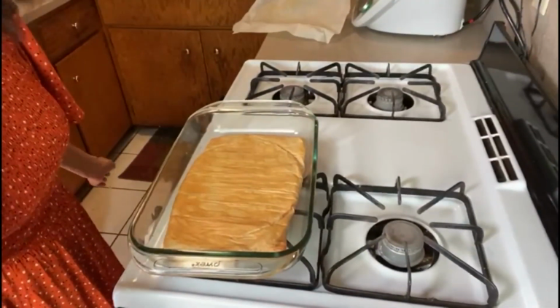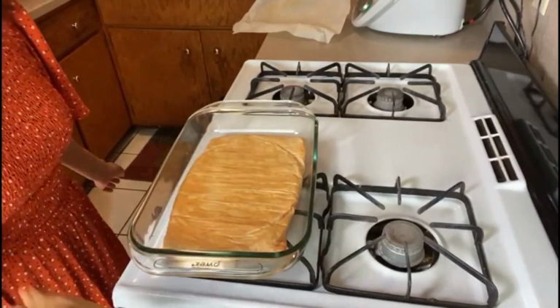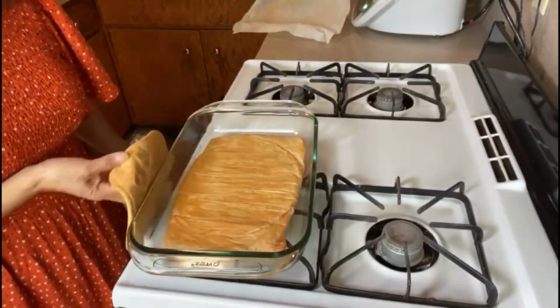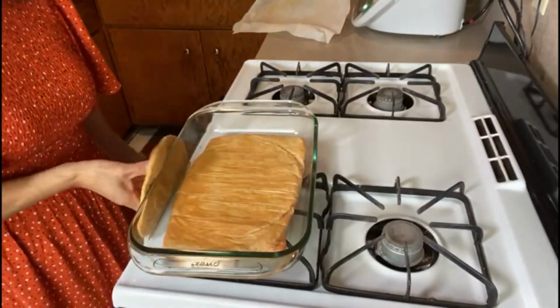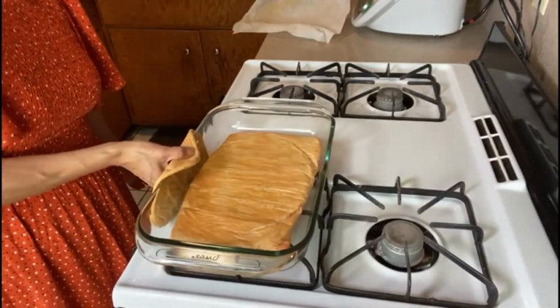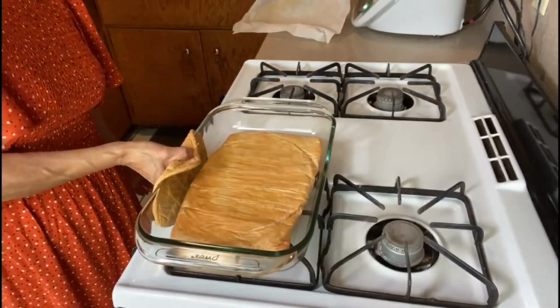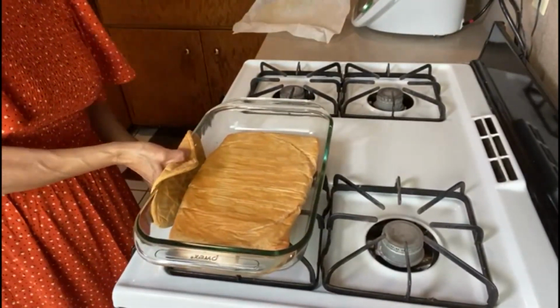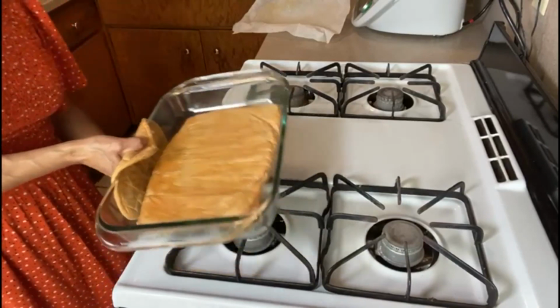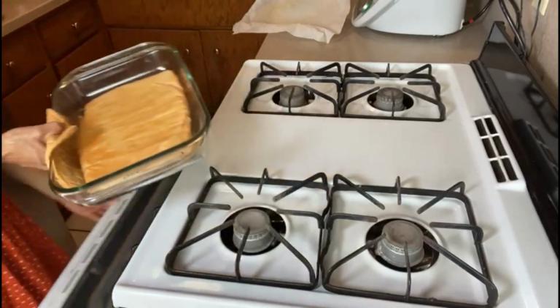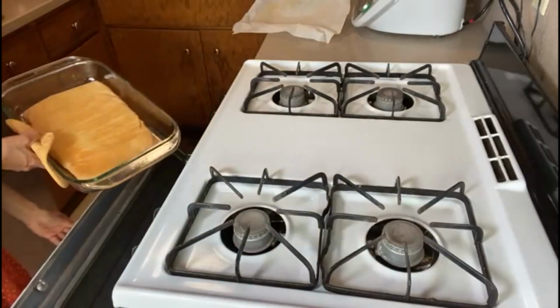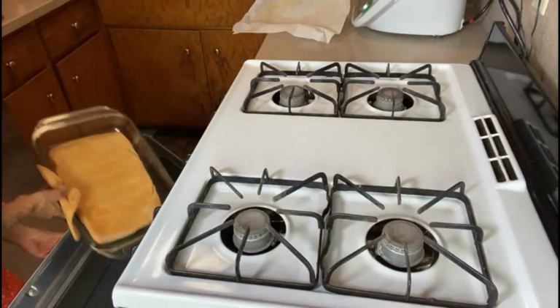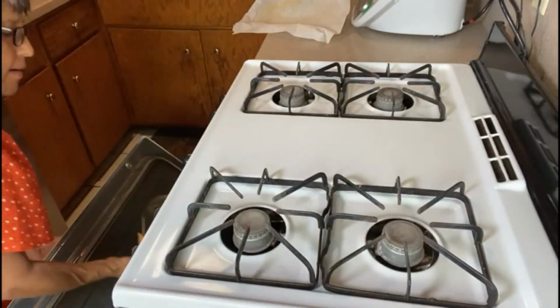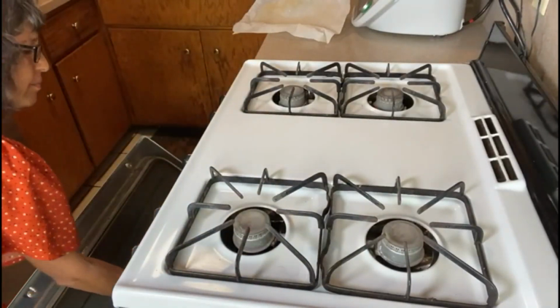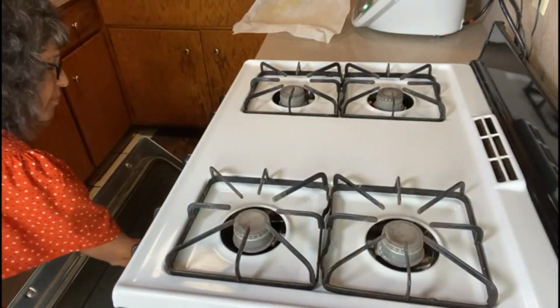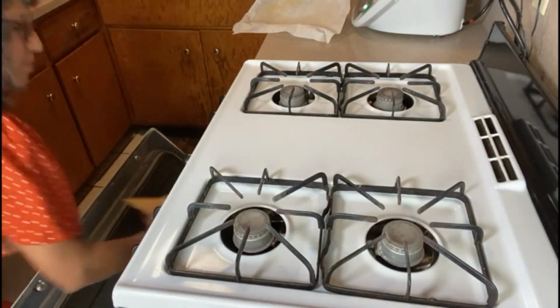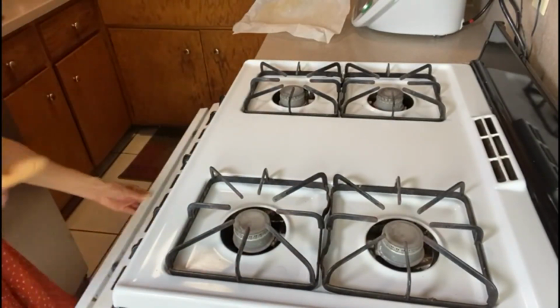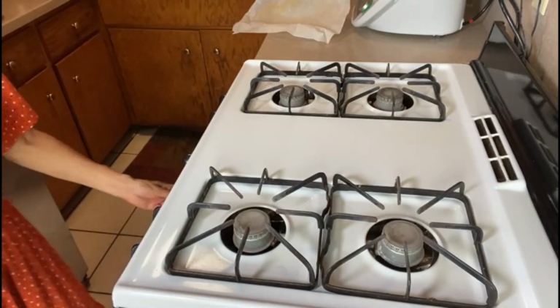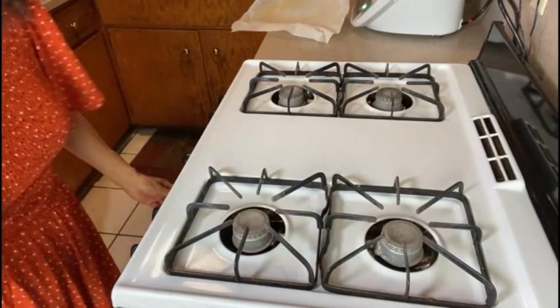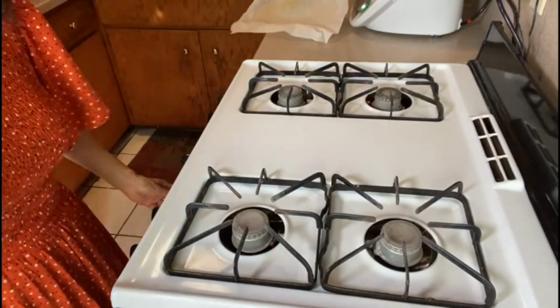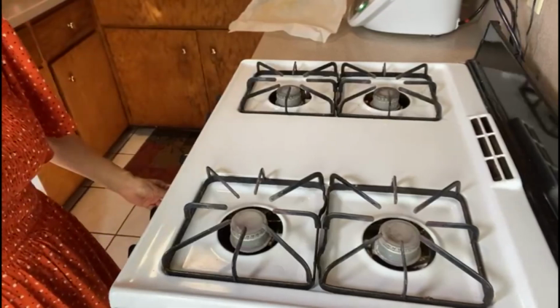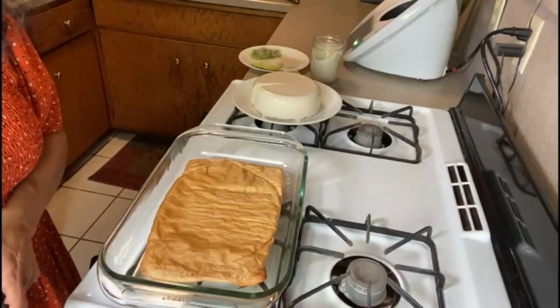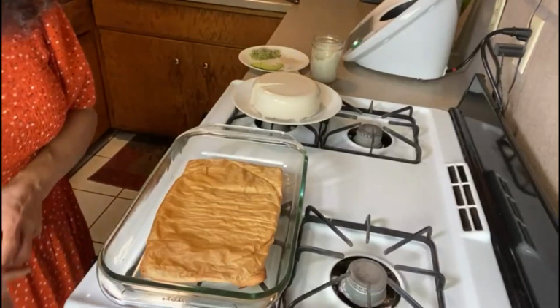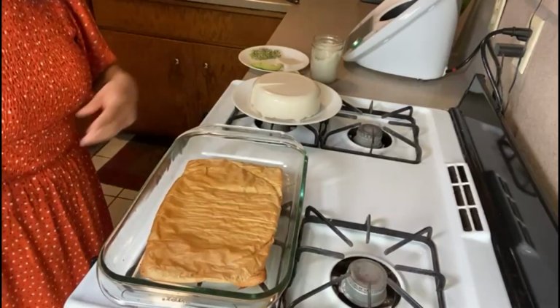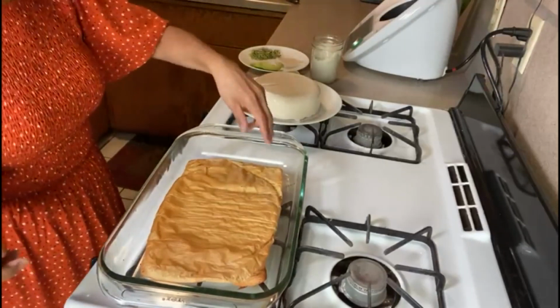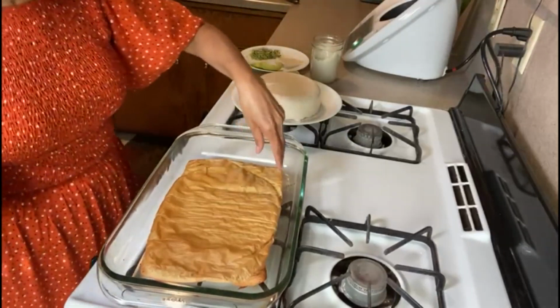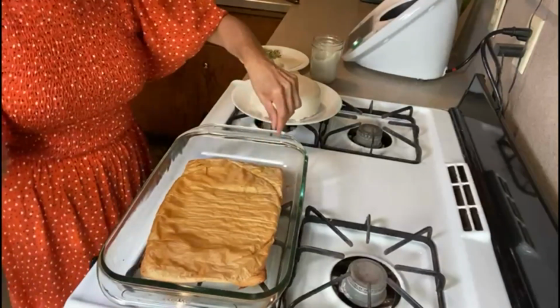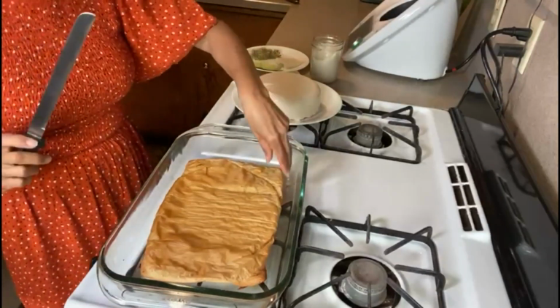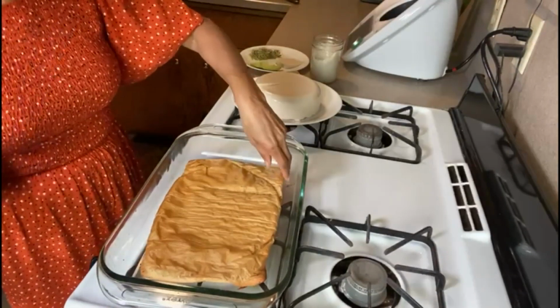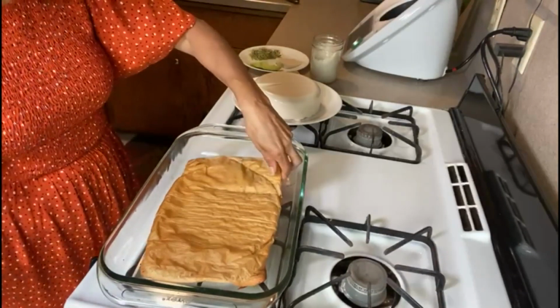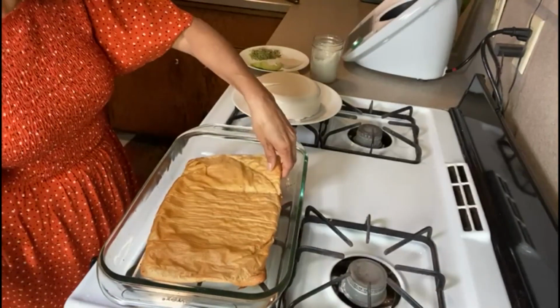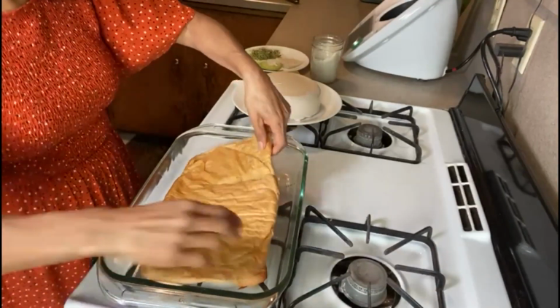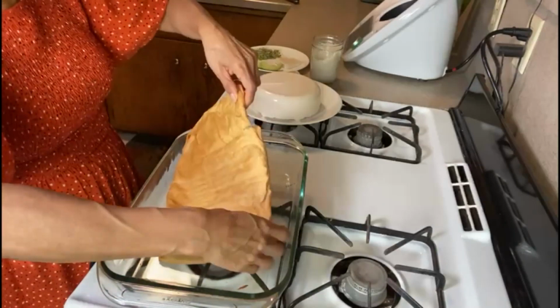You have to check it out — don't let it burn. Okay, so the final product is ready. It looks super nice.